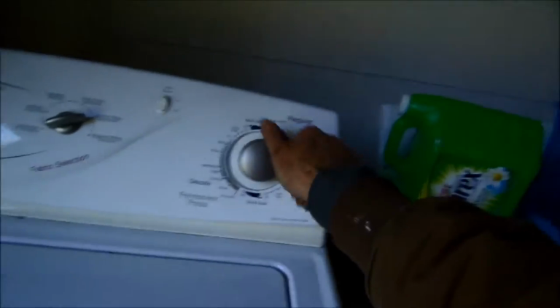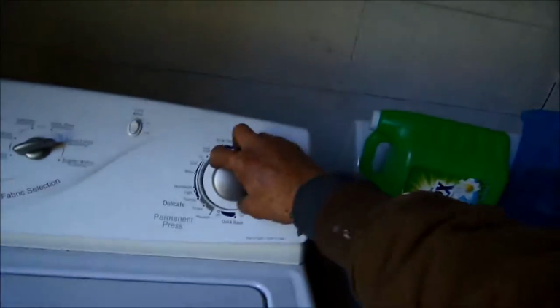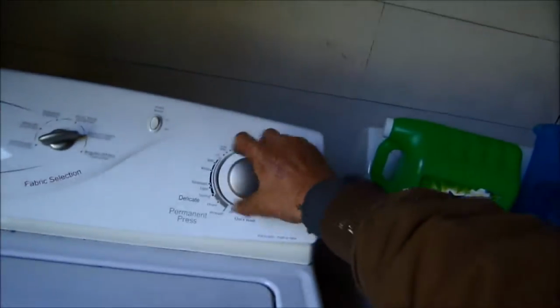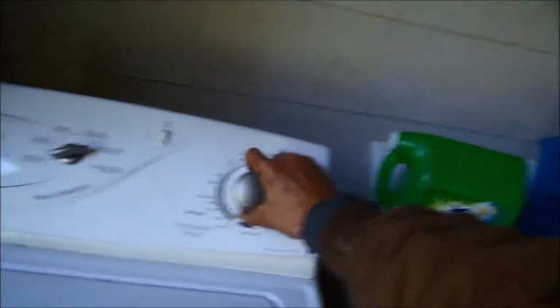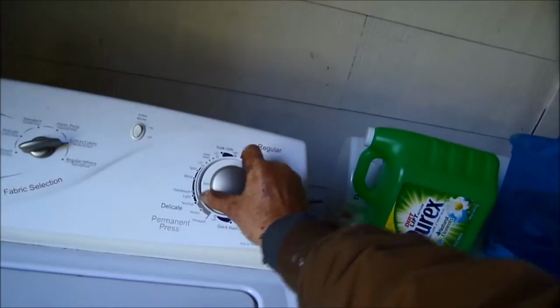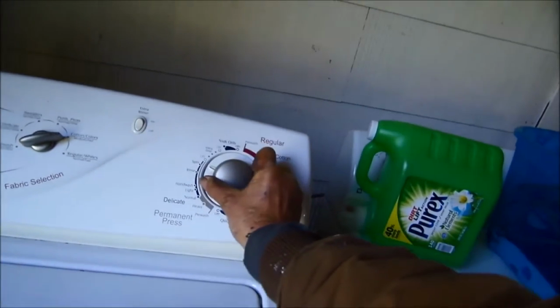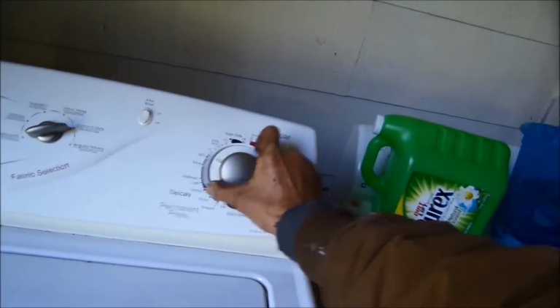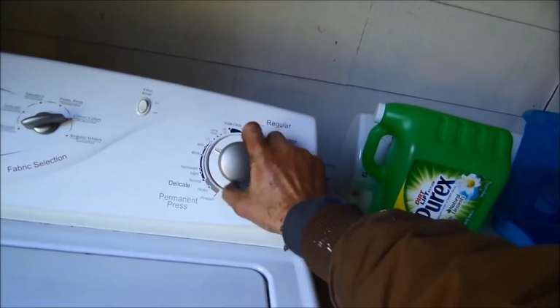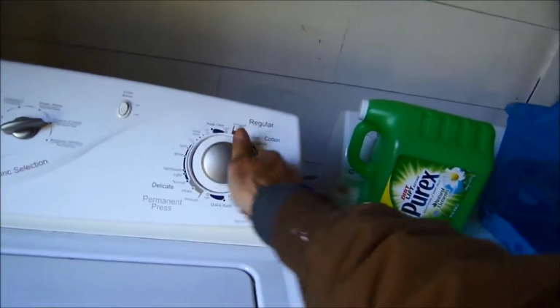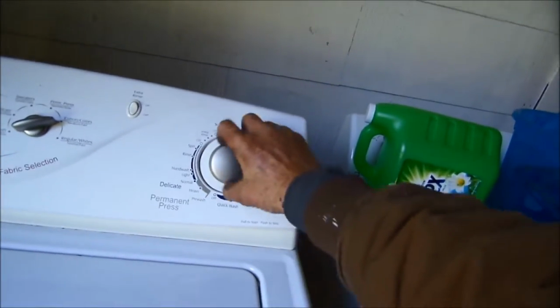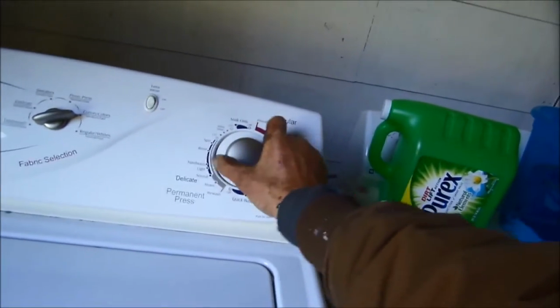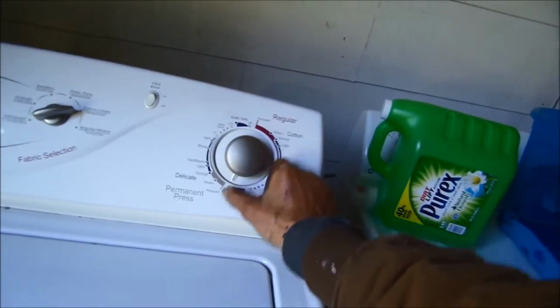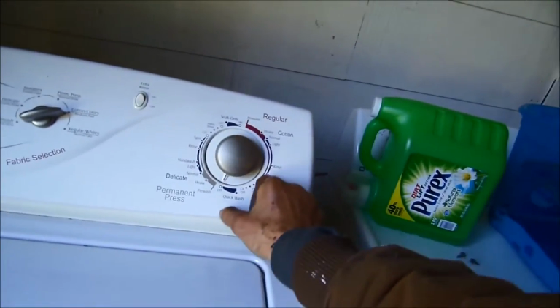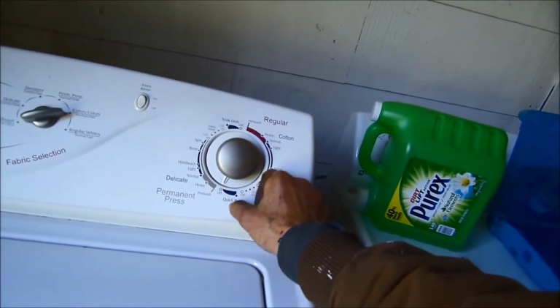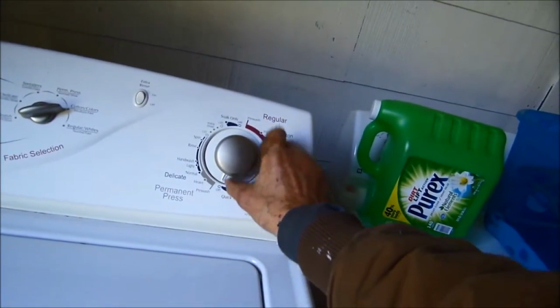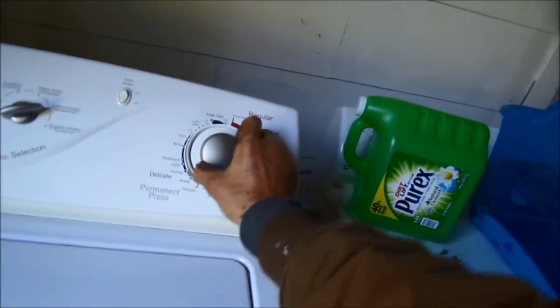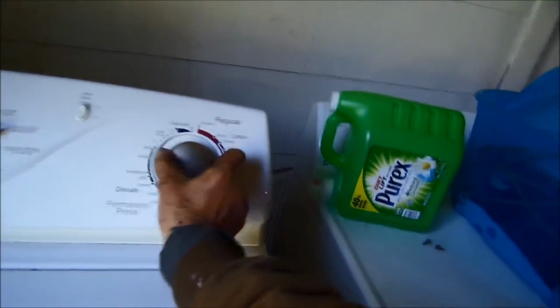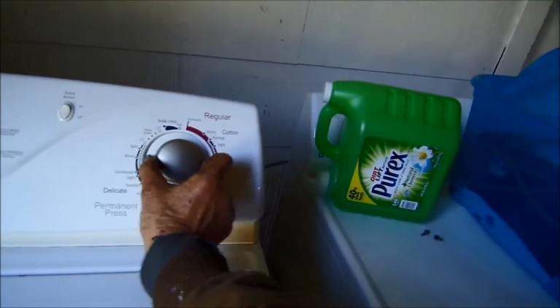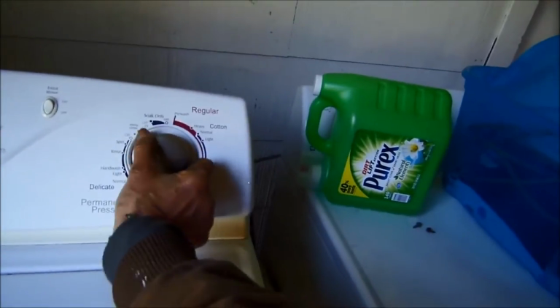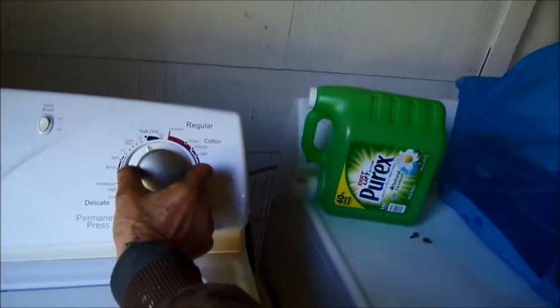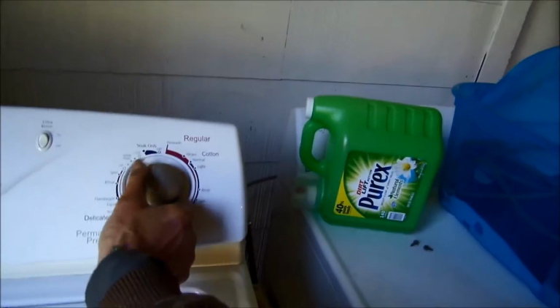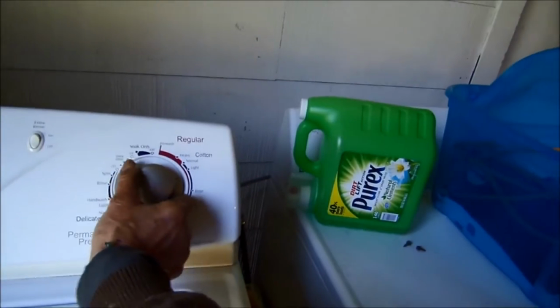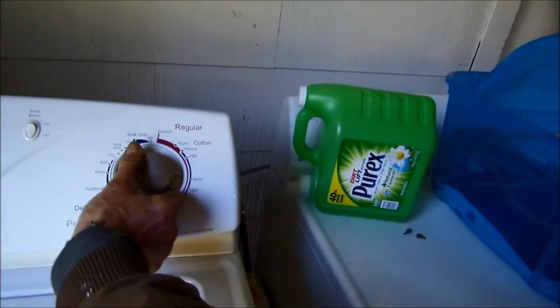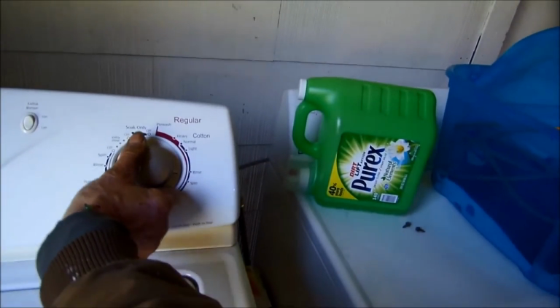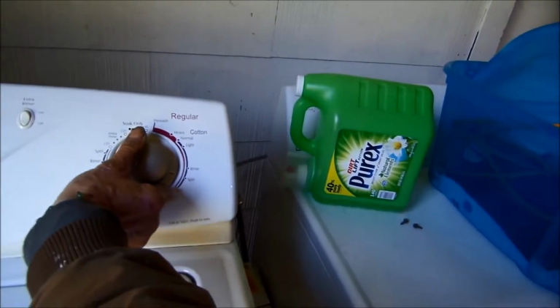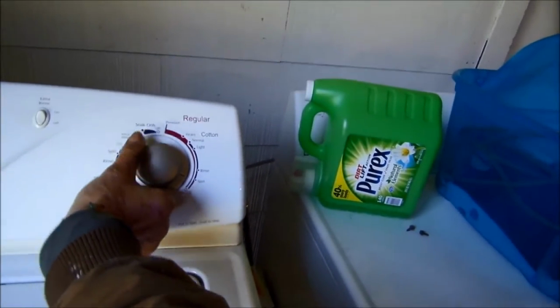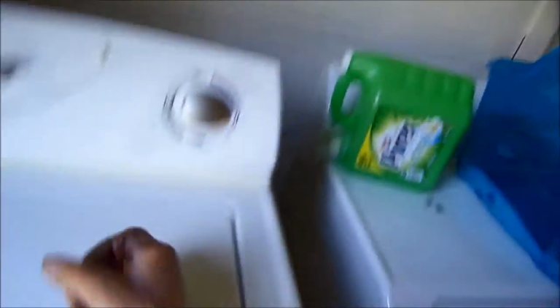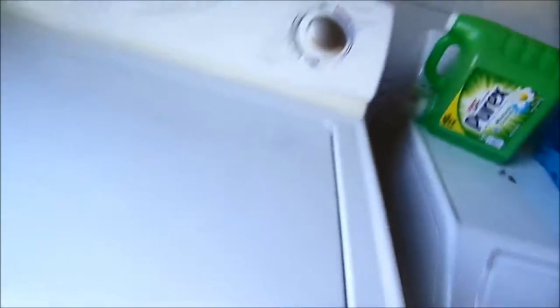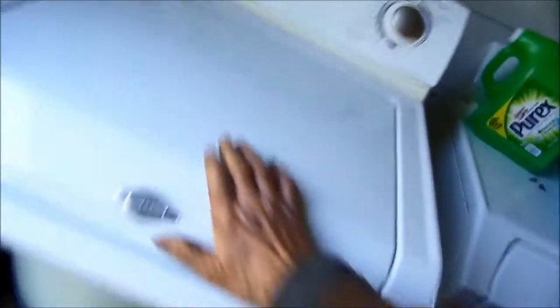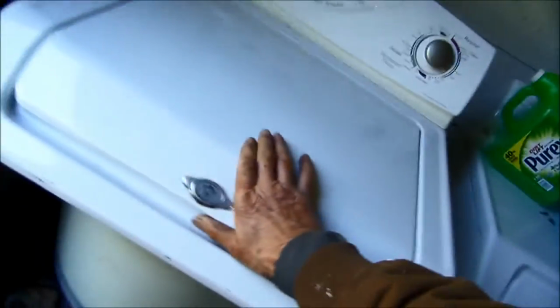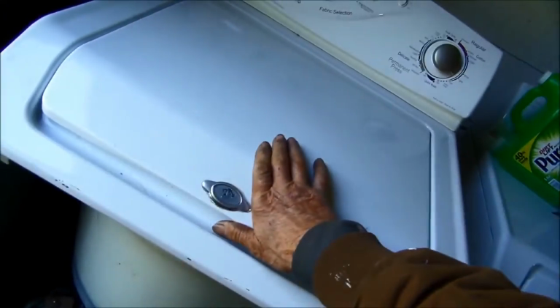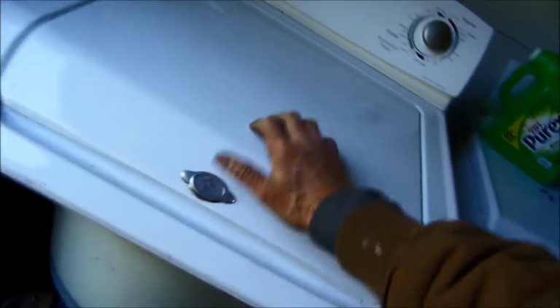Set it on spin, go regular cycle. Make sure the door's shut.